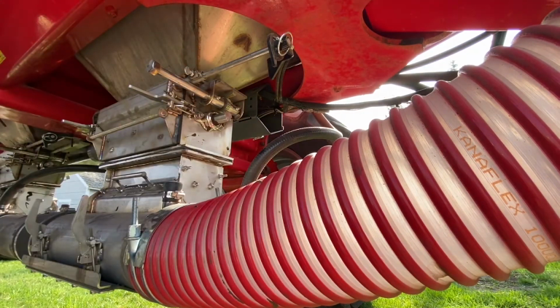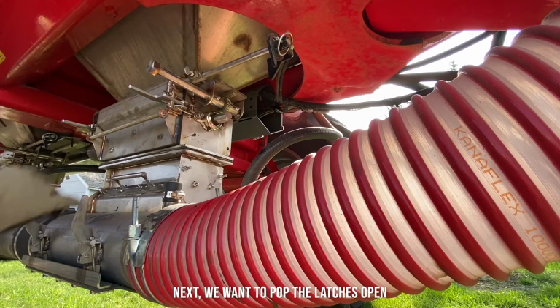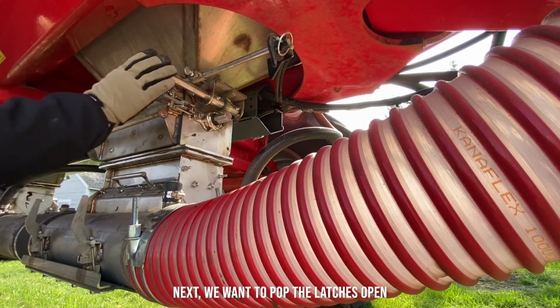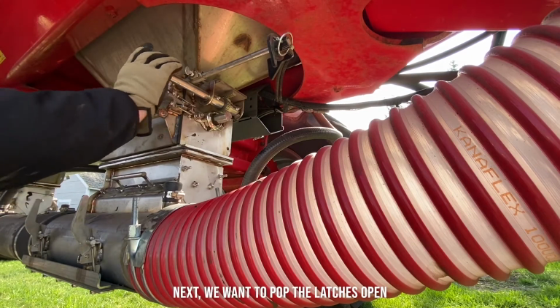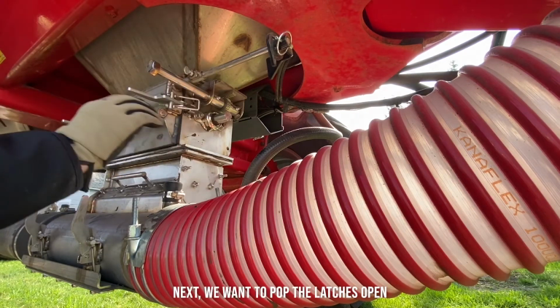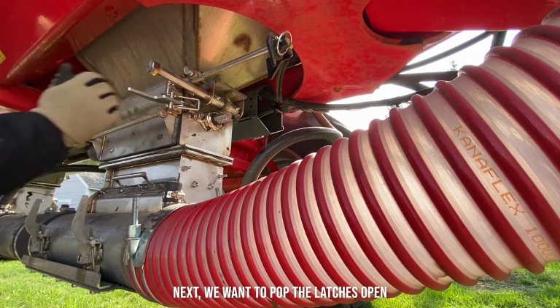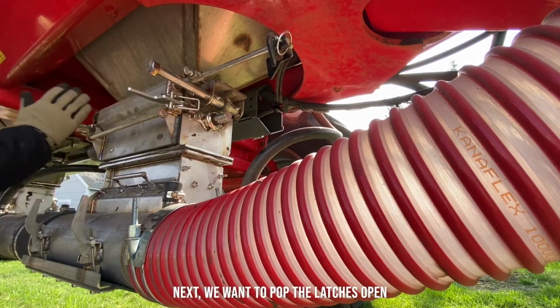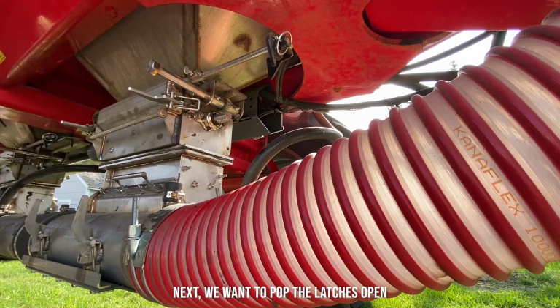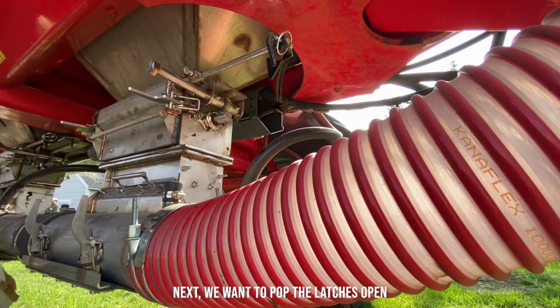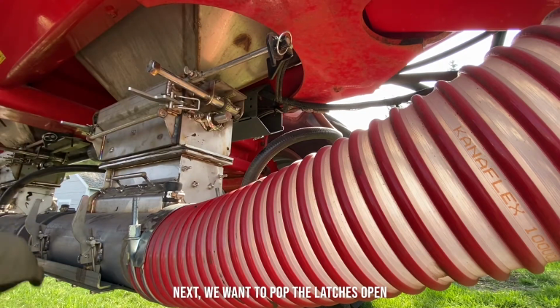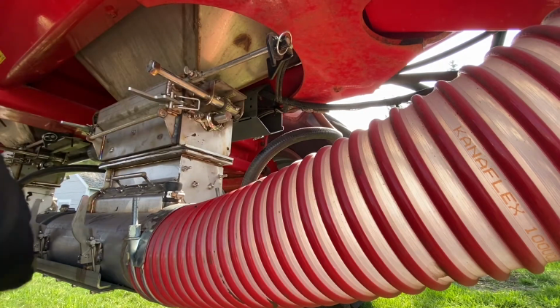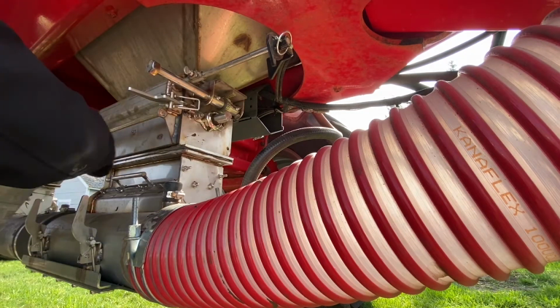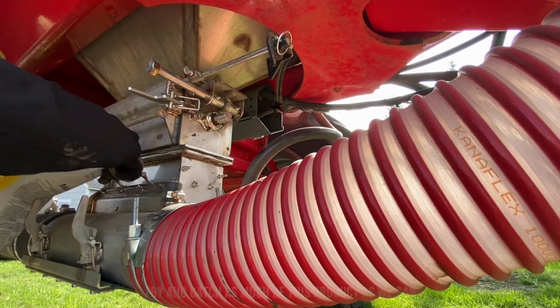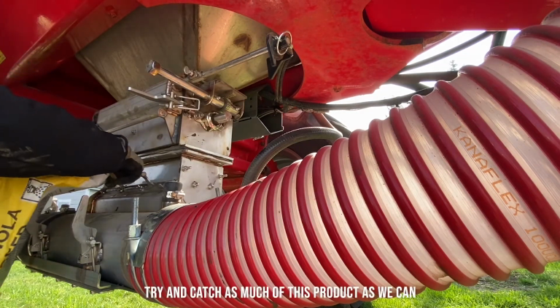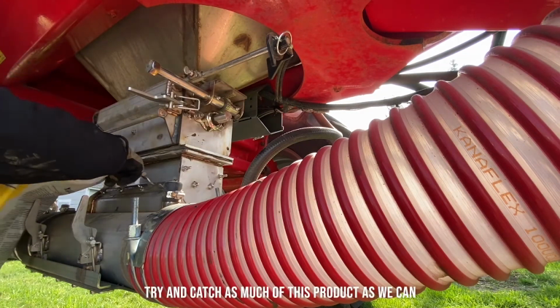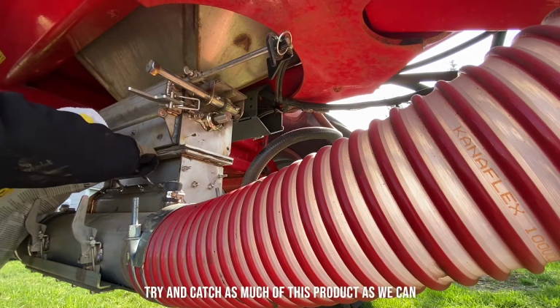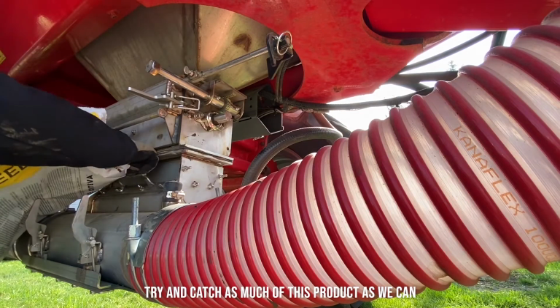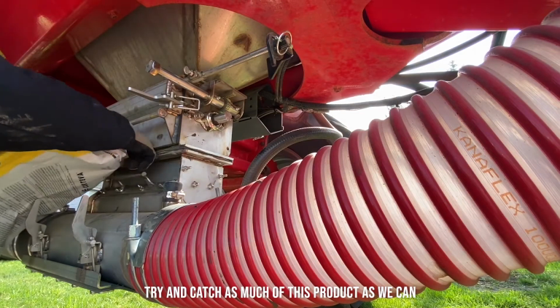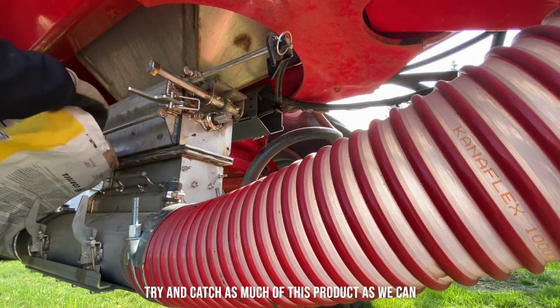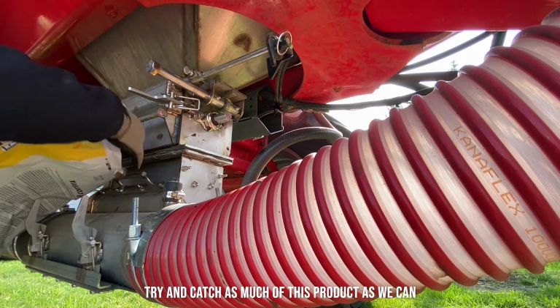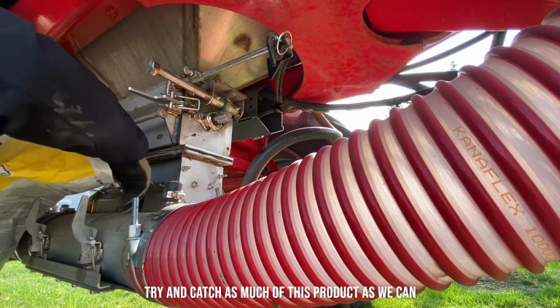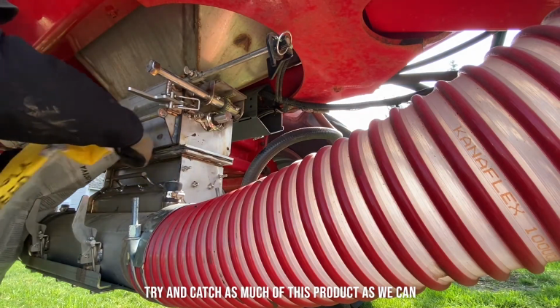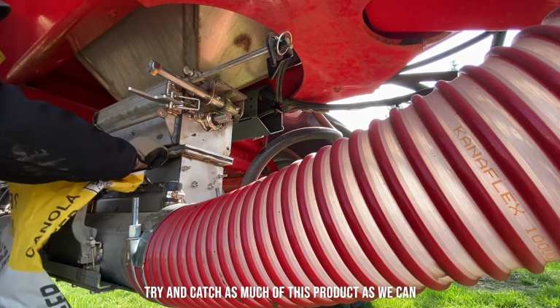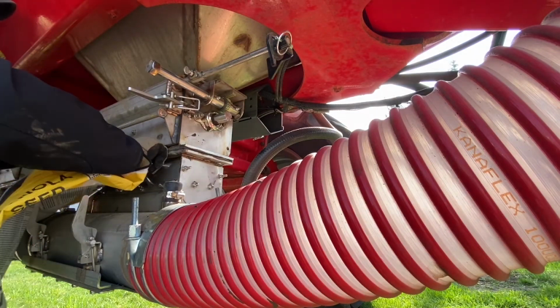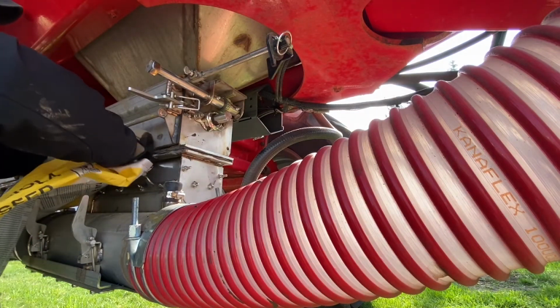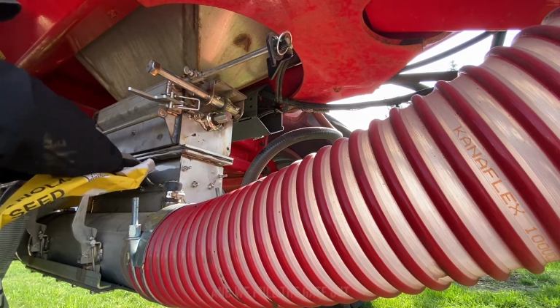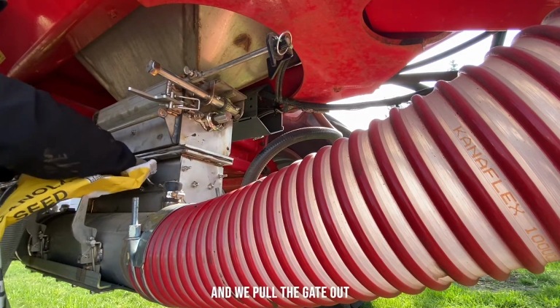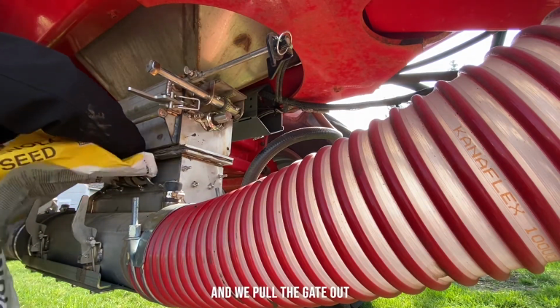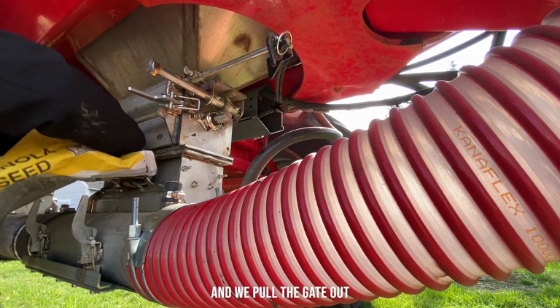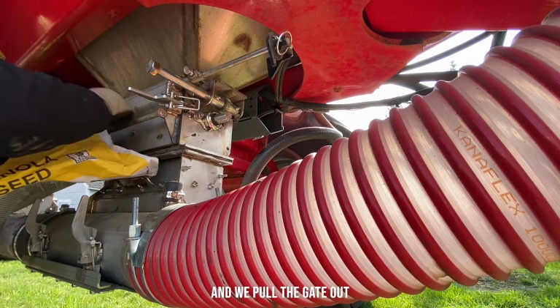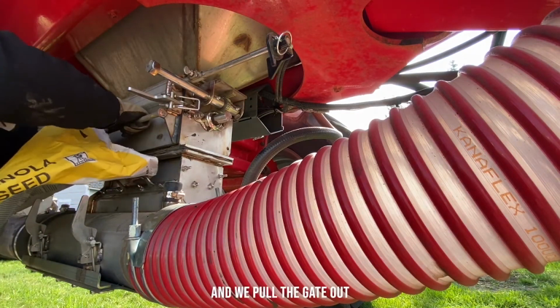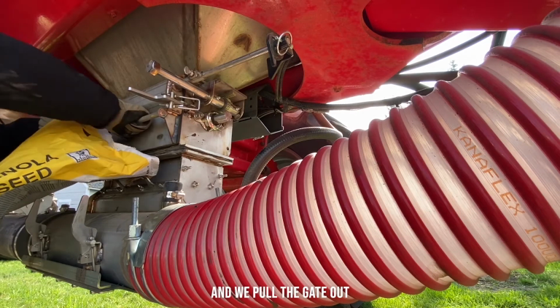Next we want to pop the latches open. Try and catch as much of this product as we can, and pull the gate out.